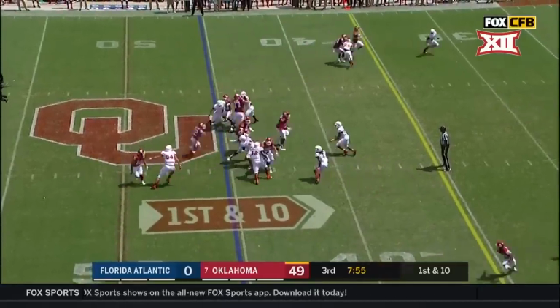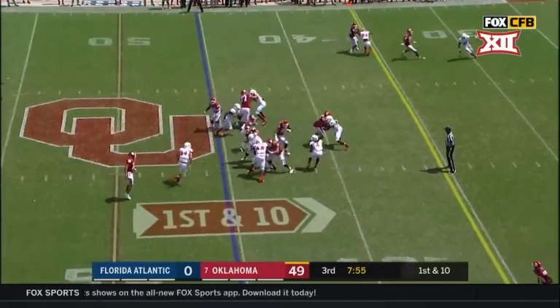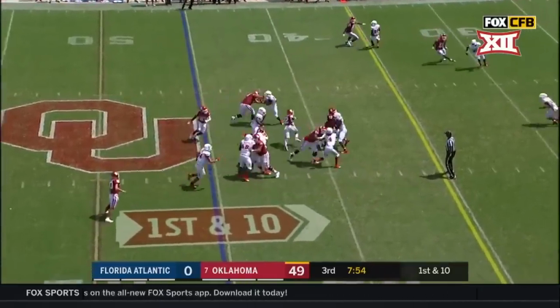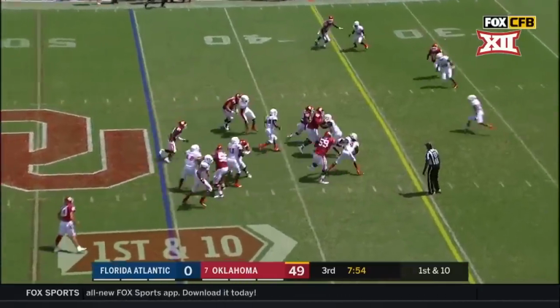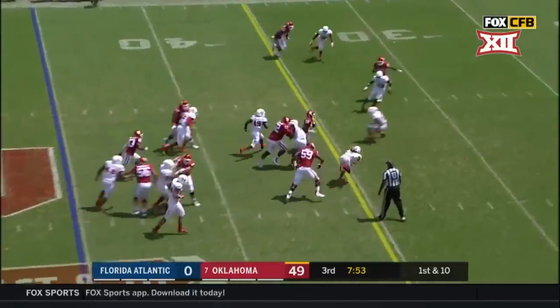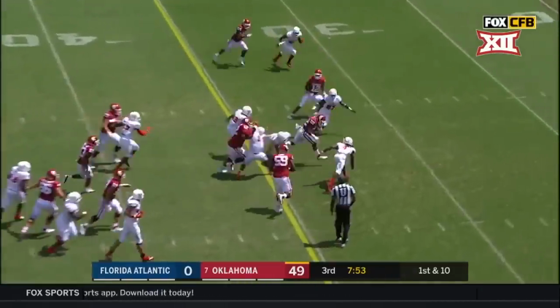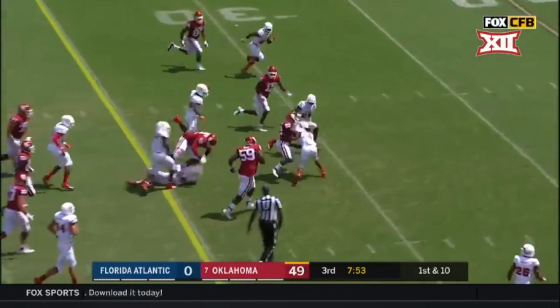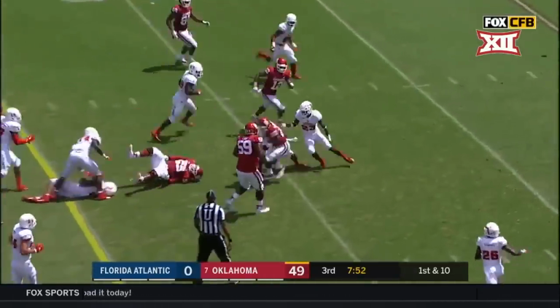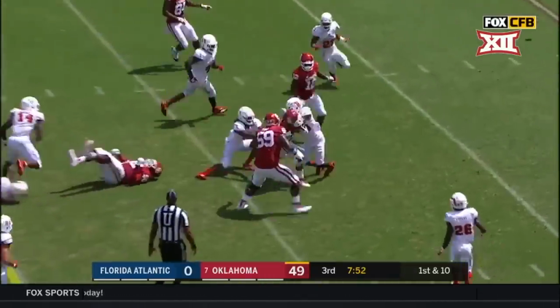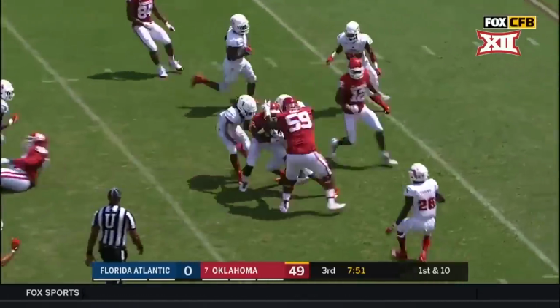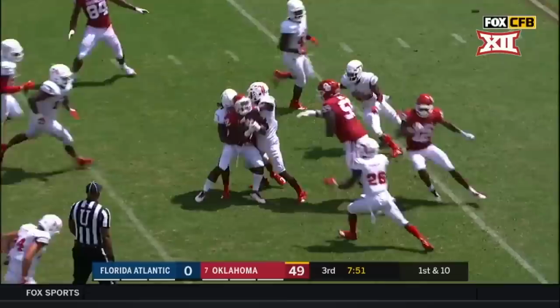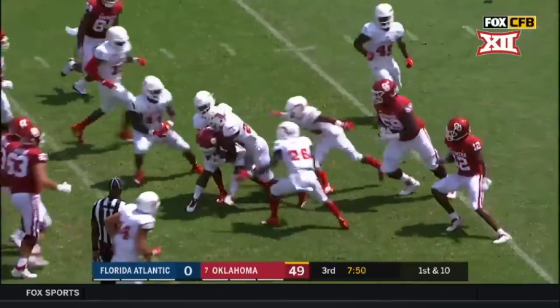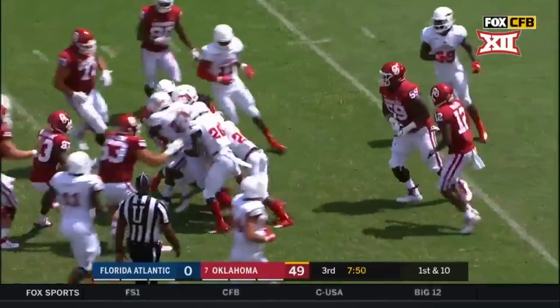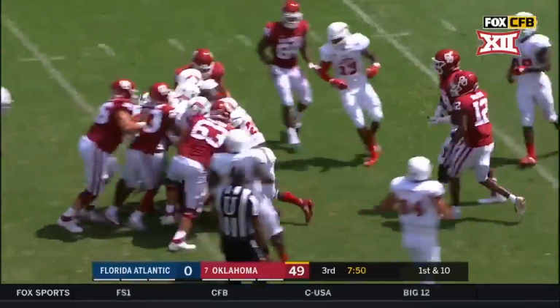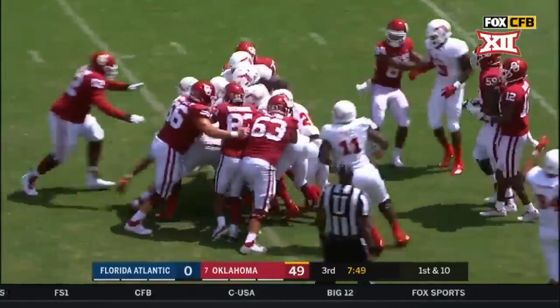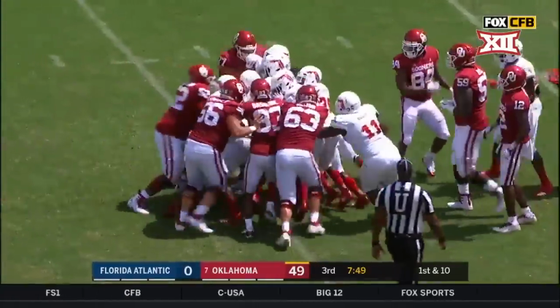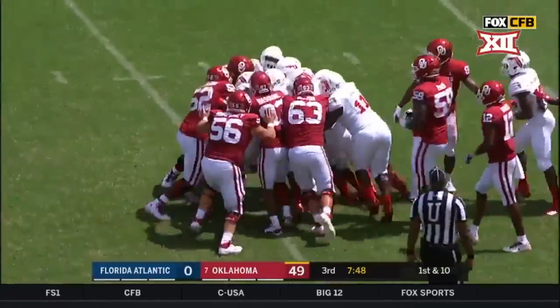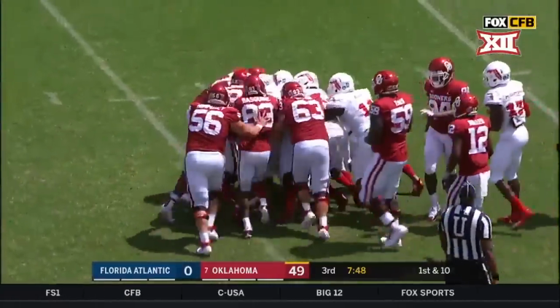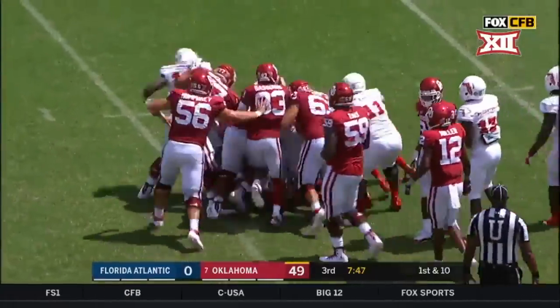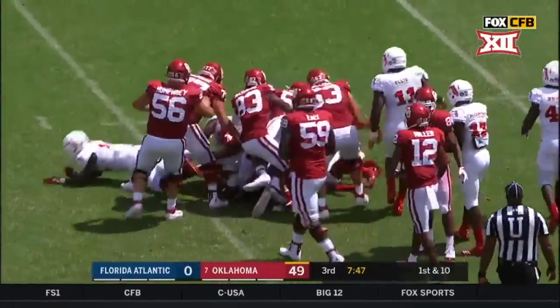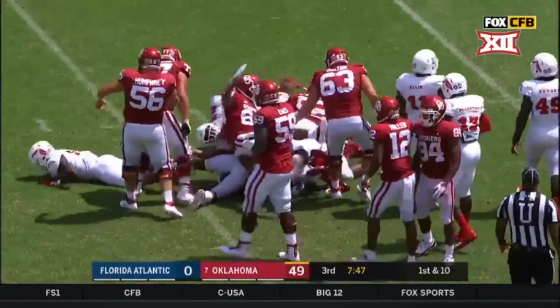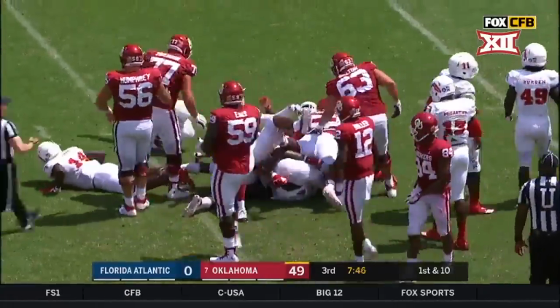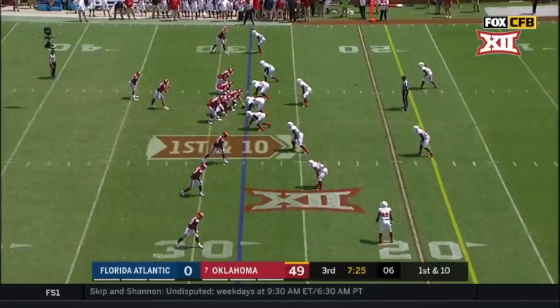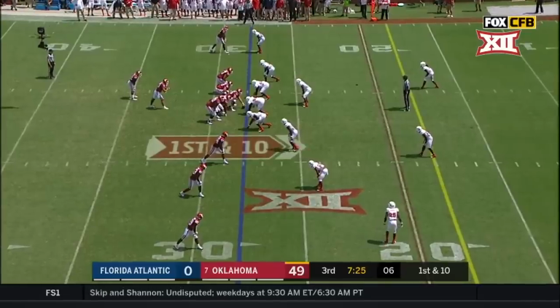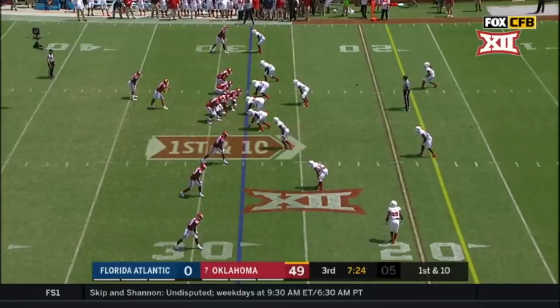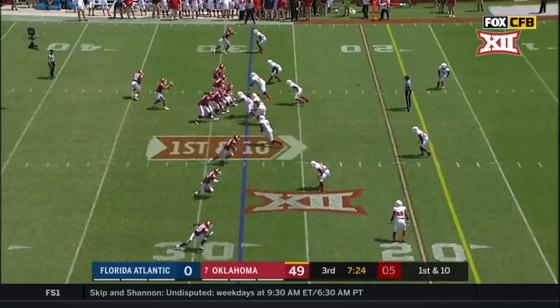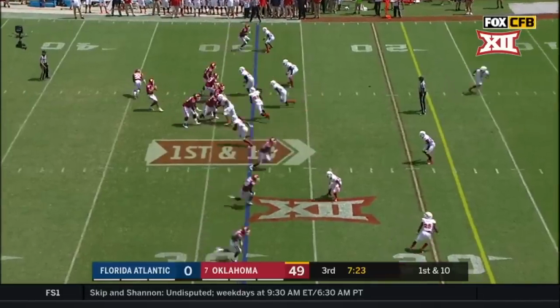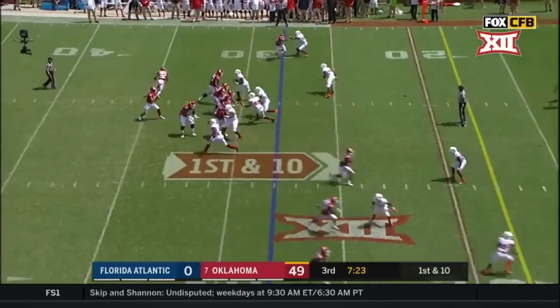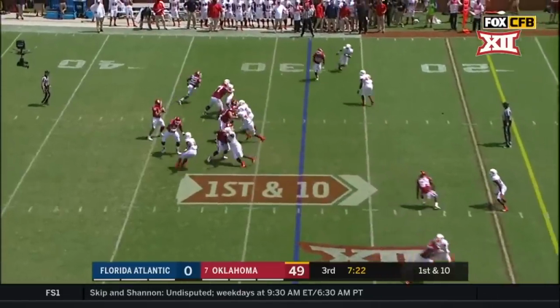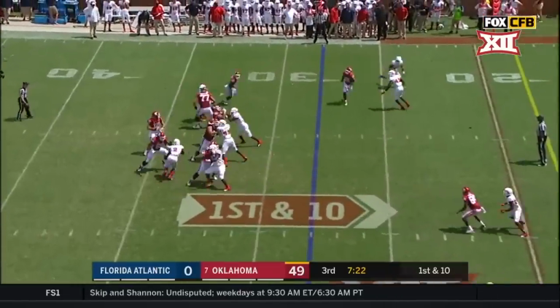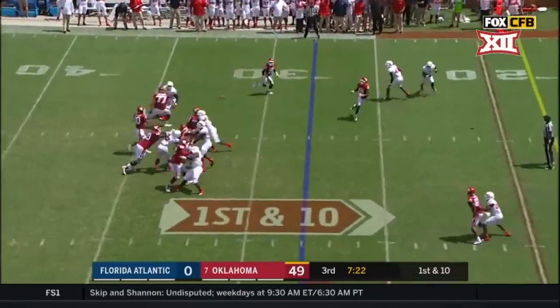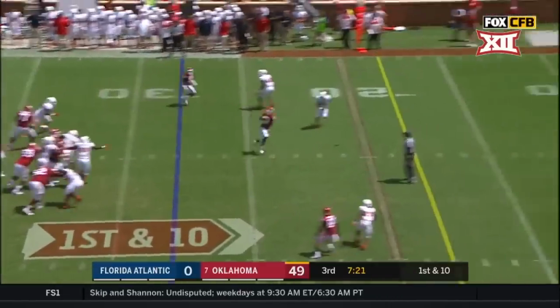They're handed off. Fledgy with the room, spinning — first down. A gain of 17. In a few weeks, the Red River game with this Oklahoma team.